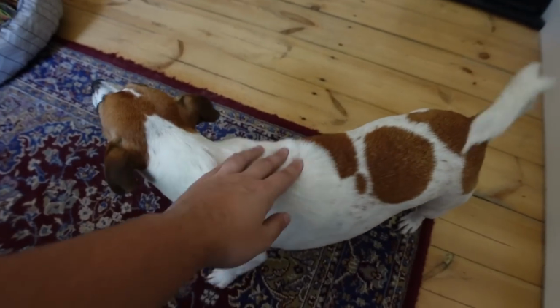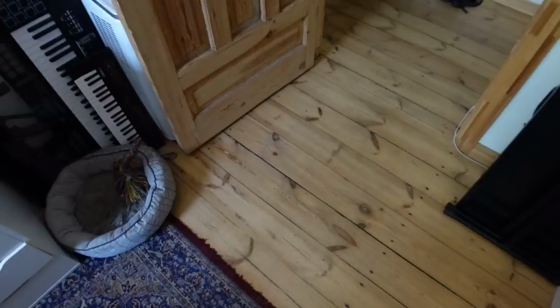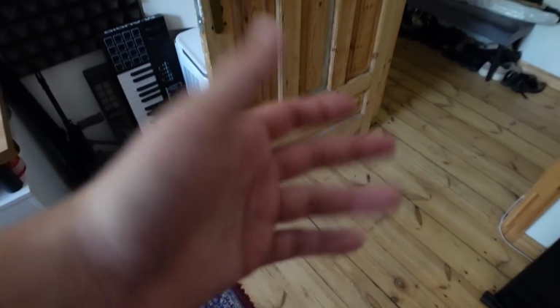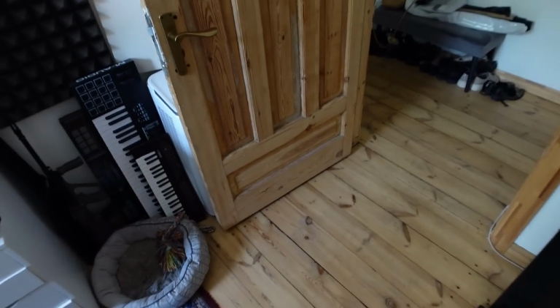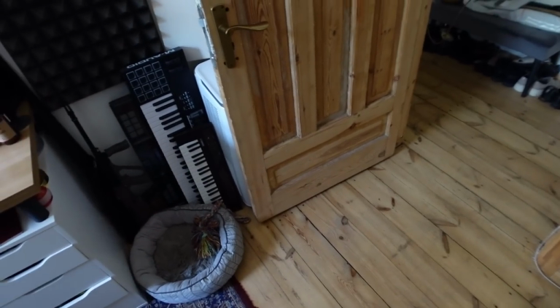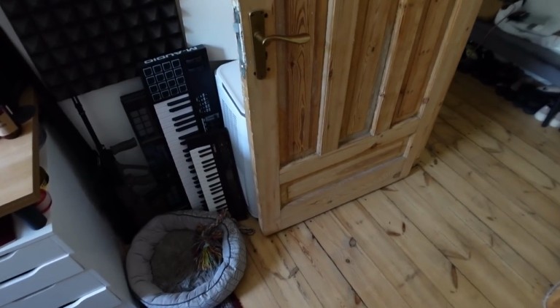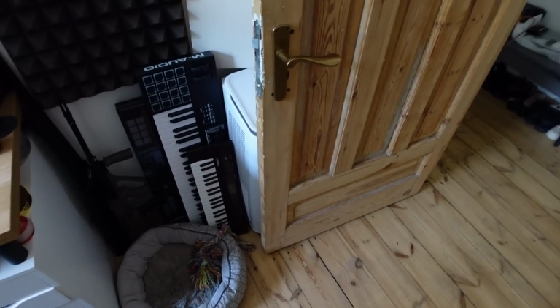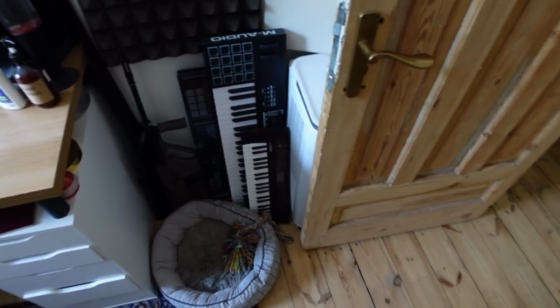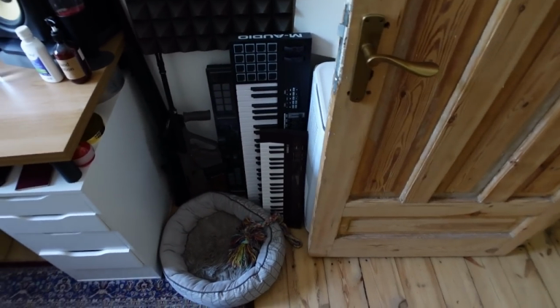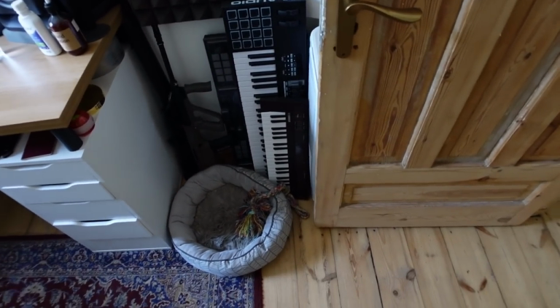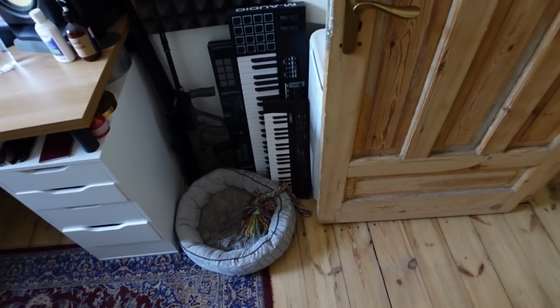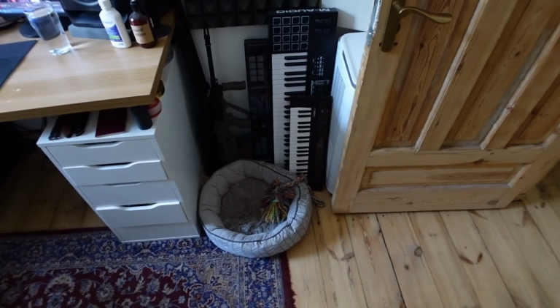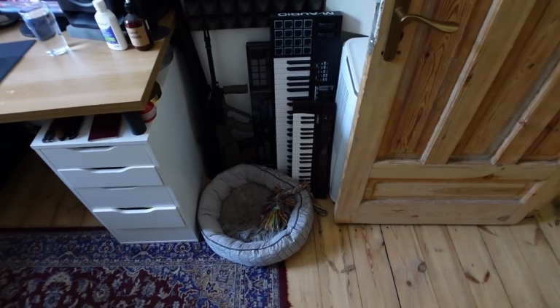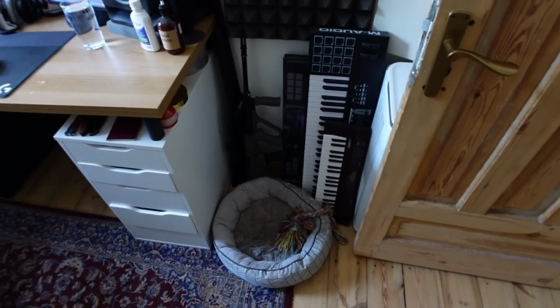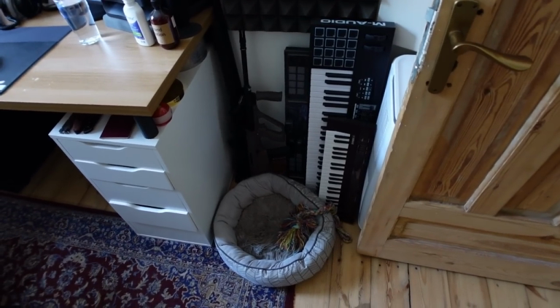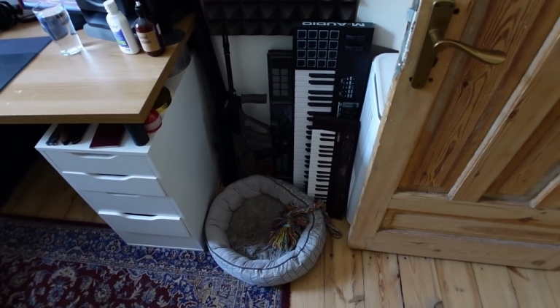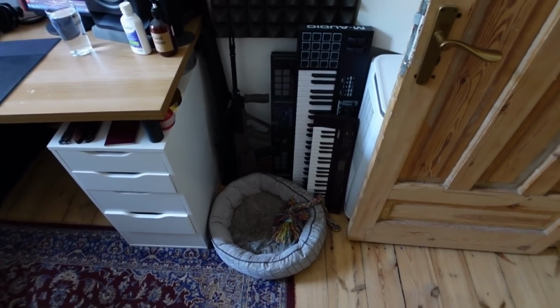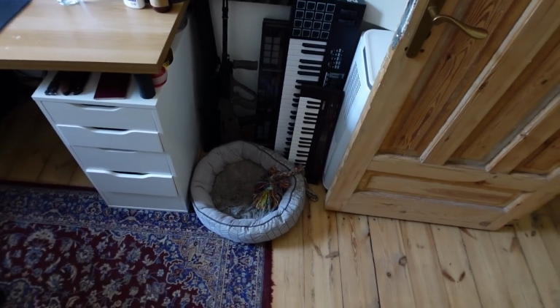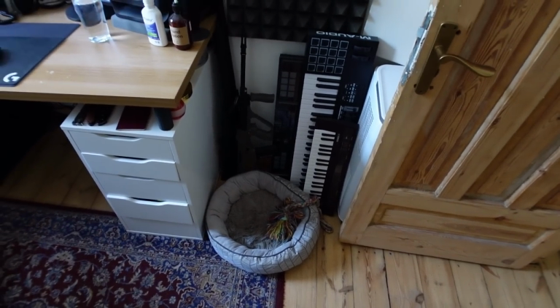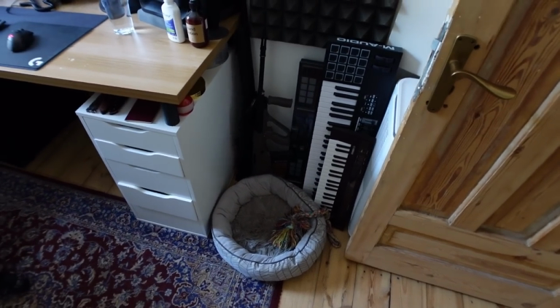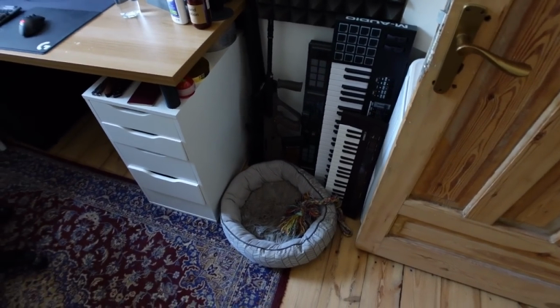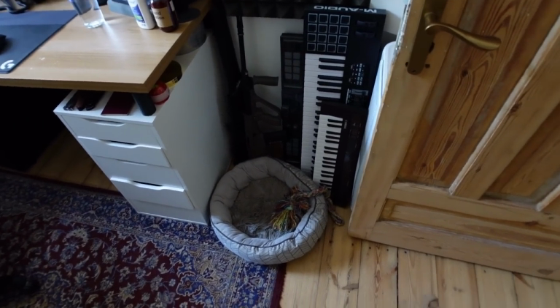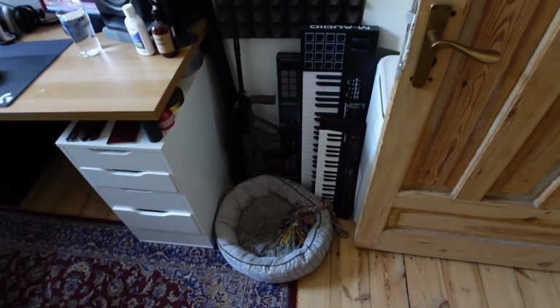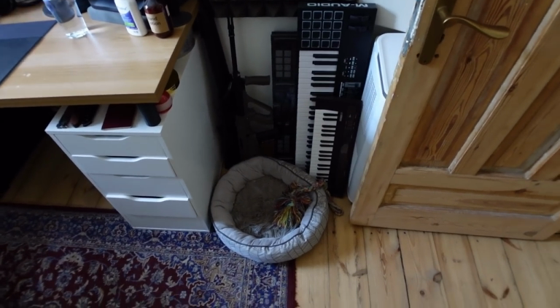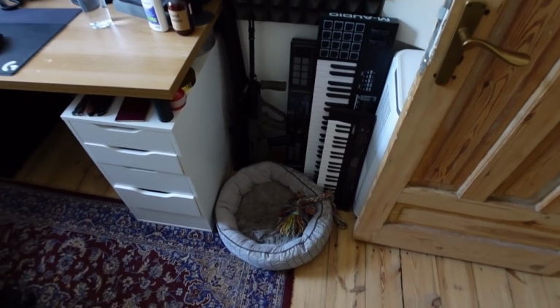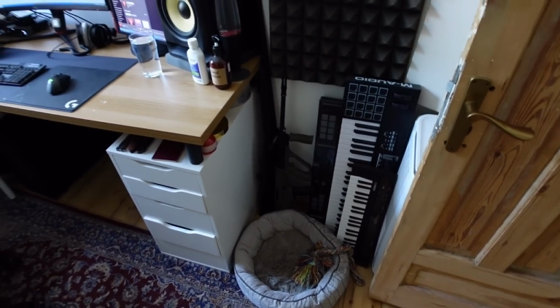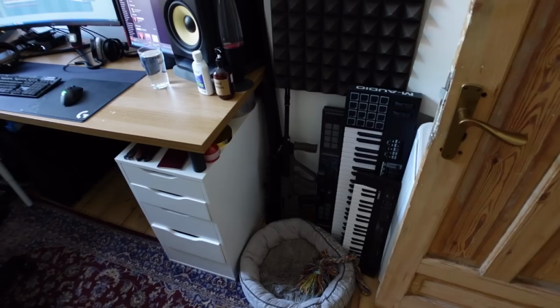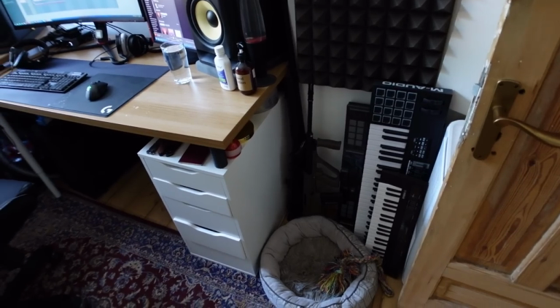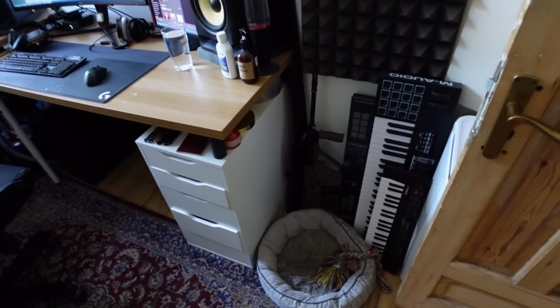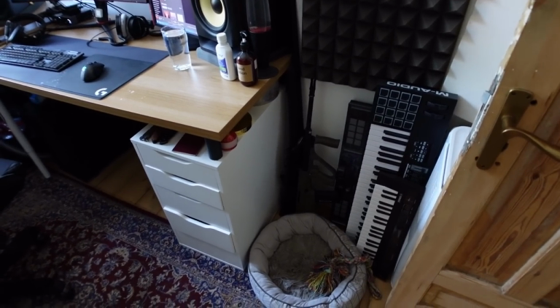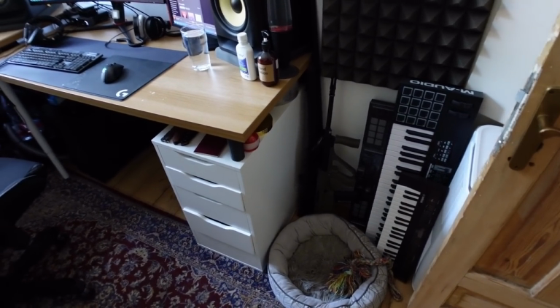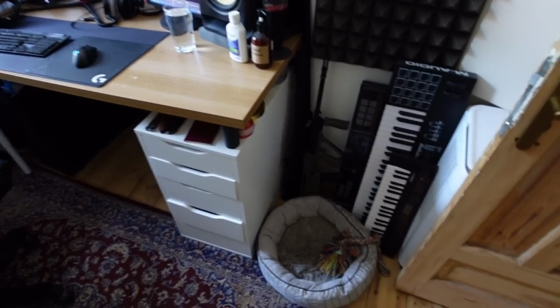Recently I came across my old studio tour video and I realized that not only has my studio changed, I've also become sort of a hoarder, so let's go through all of it now, how it looks like now.